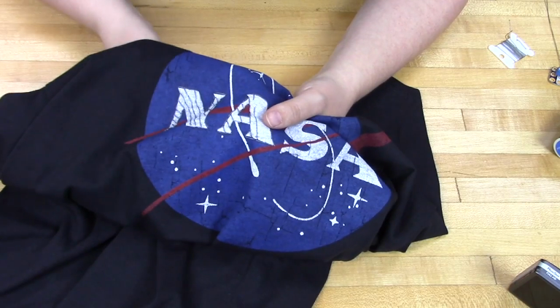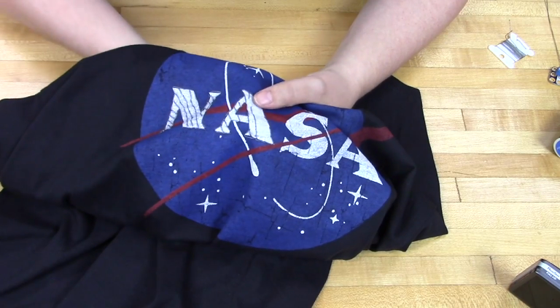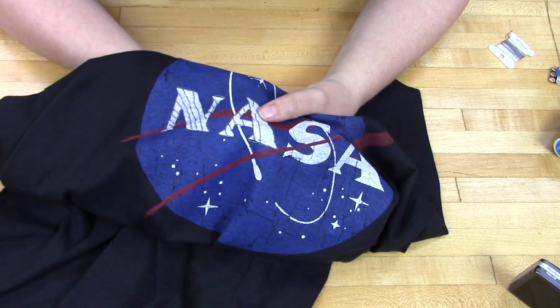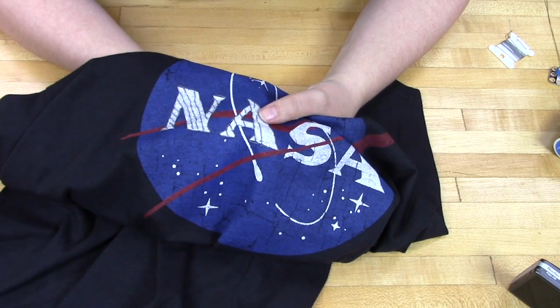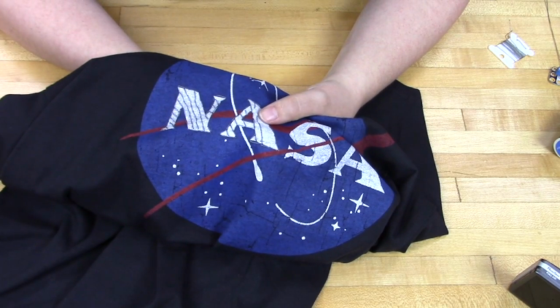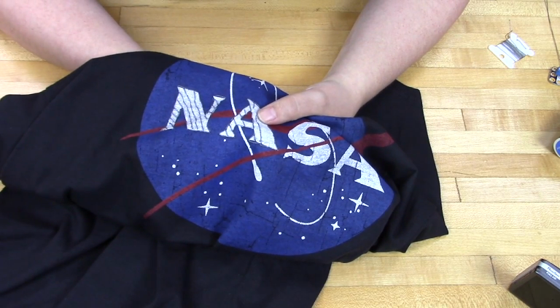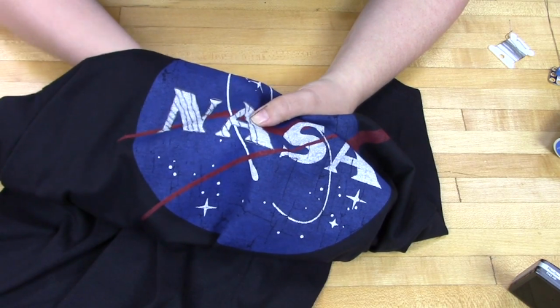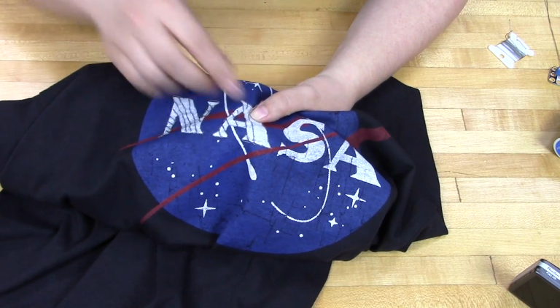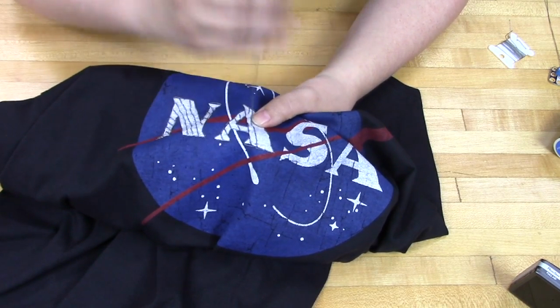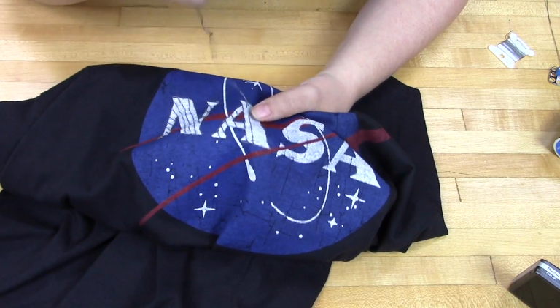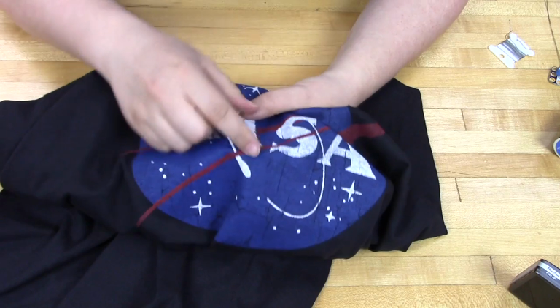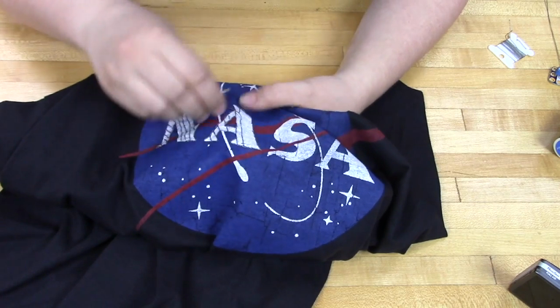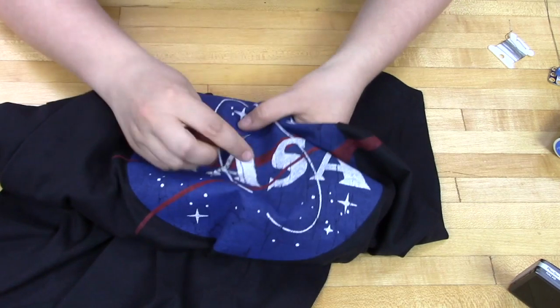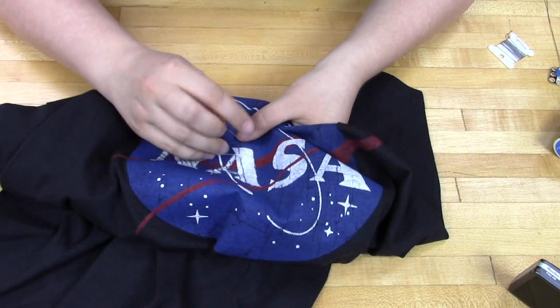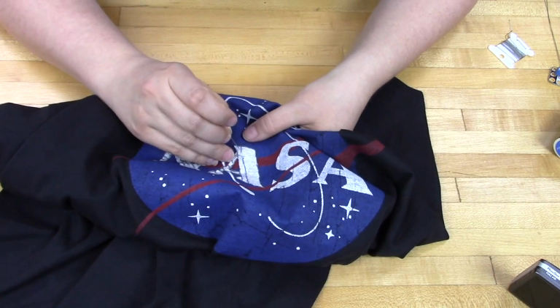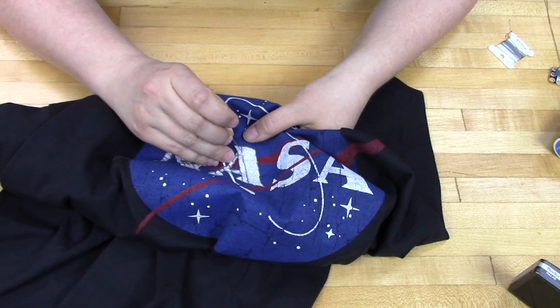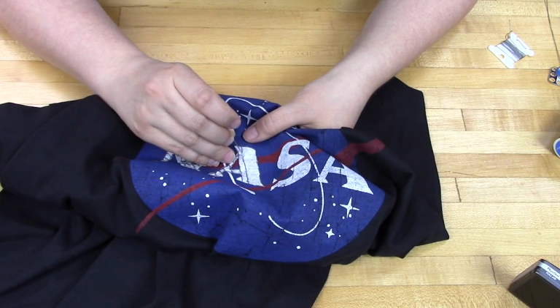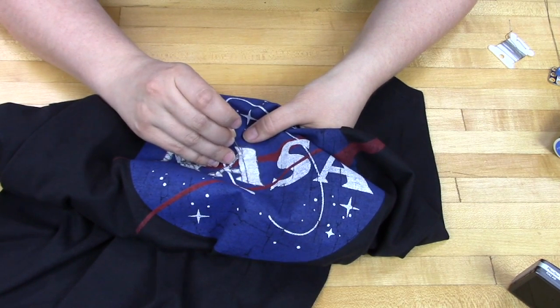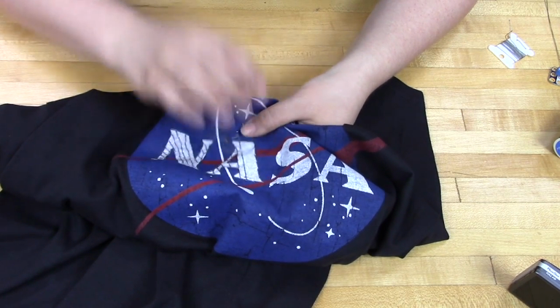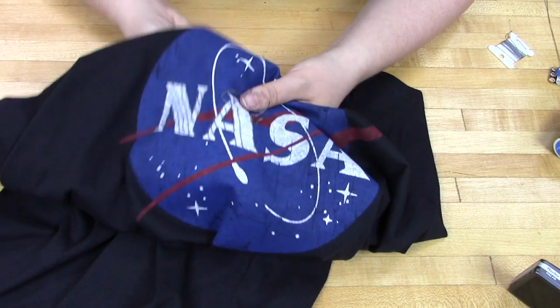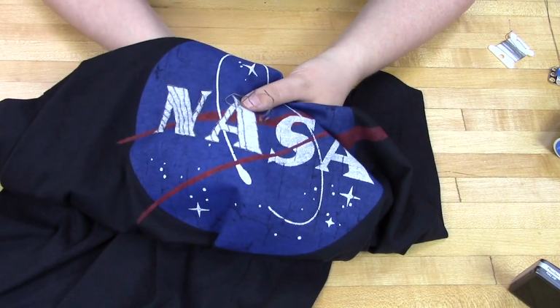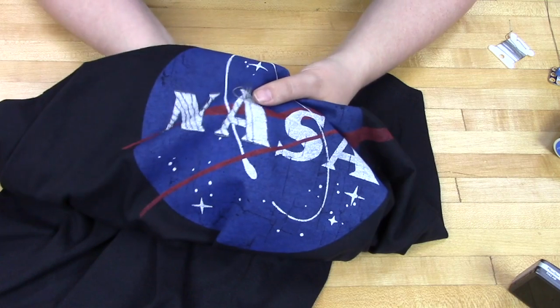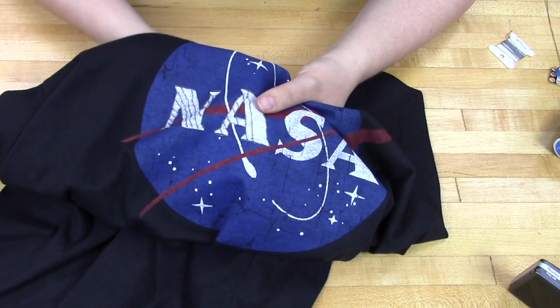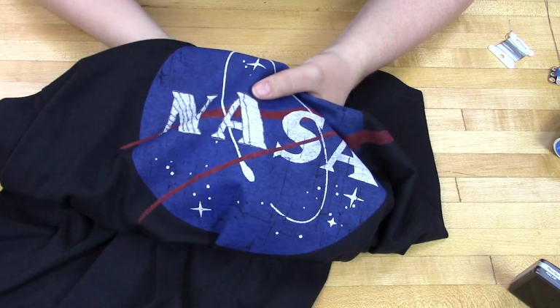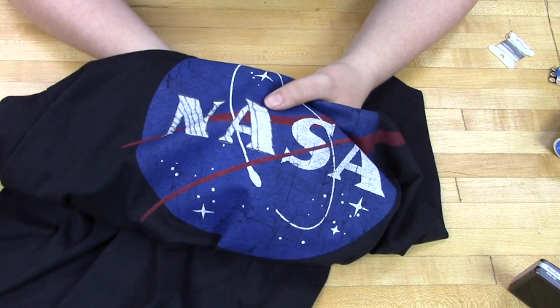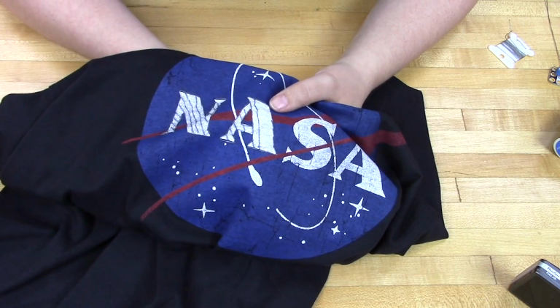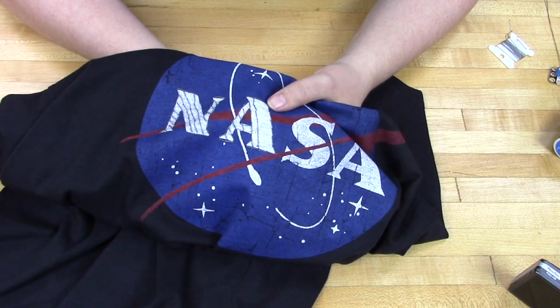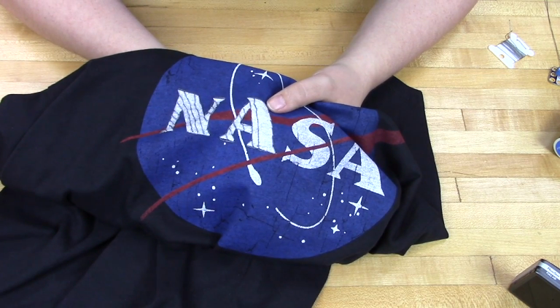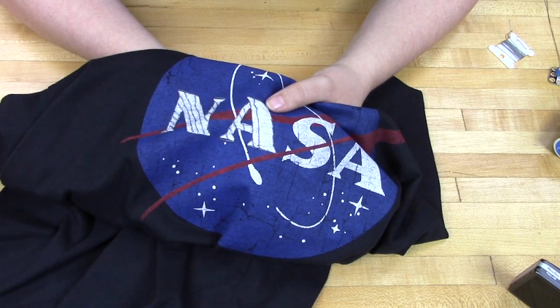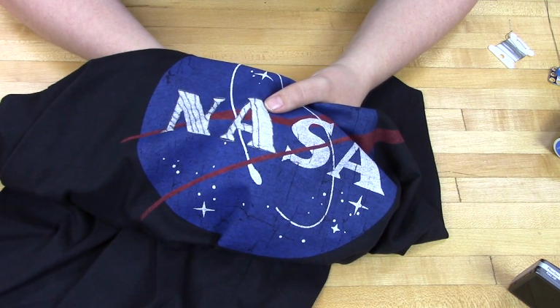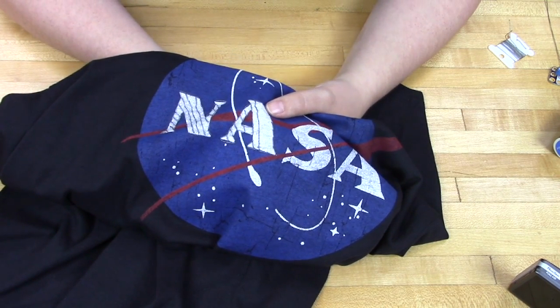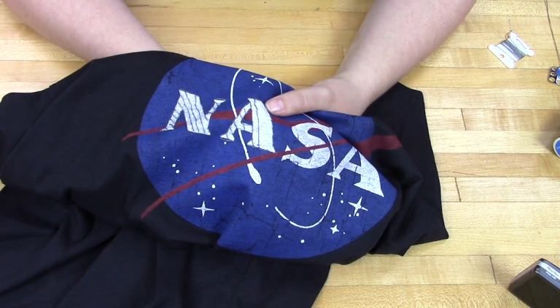Since we're using the Crazy Circuits touch board, we have to make an interactive touch area on our shirt. We're making a conductive thread lattice inside of each of the letters of NASA. That will be our single touch point to interact with the shirt.